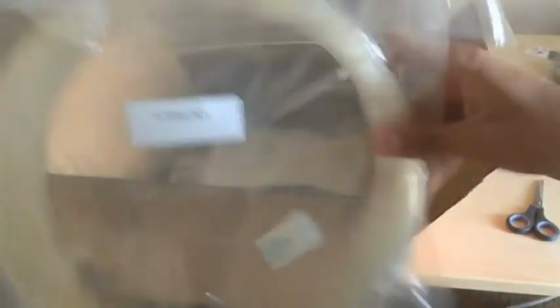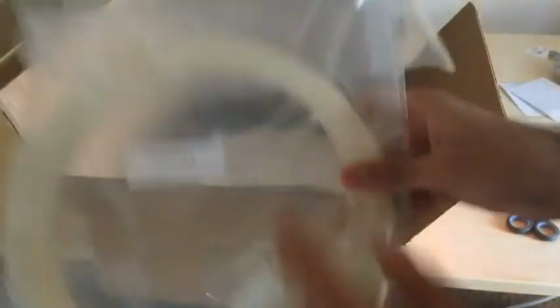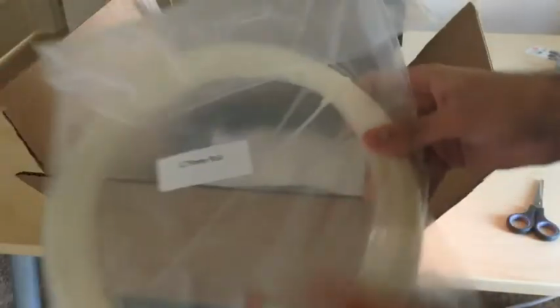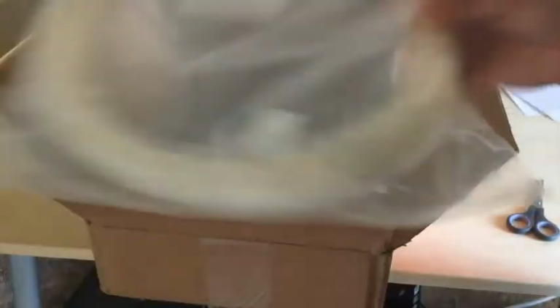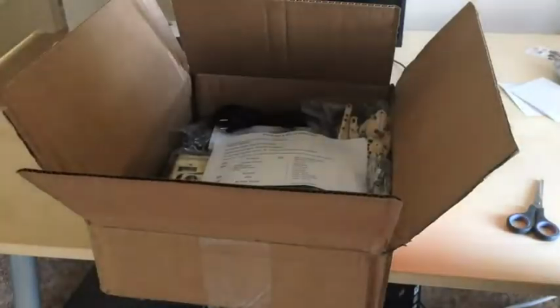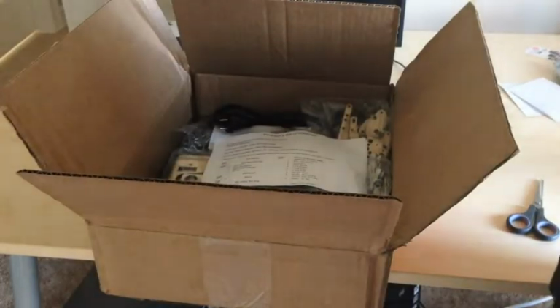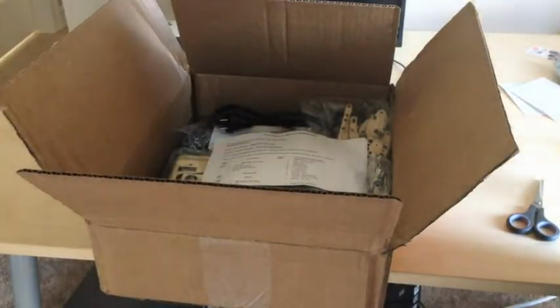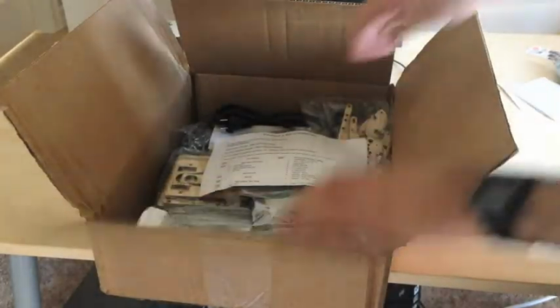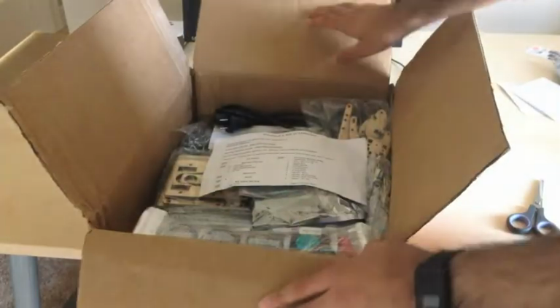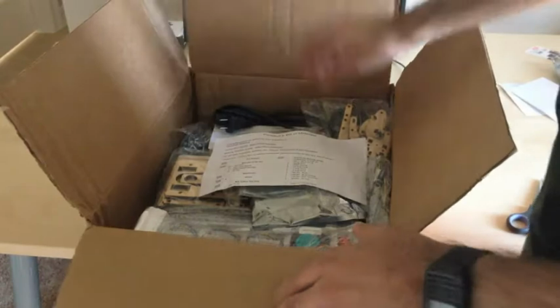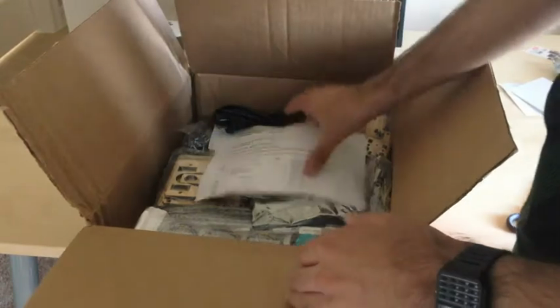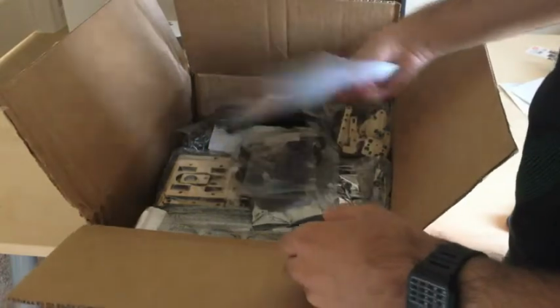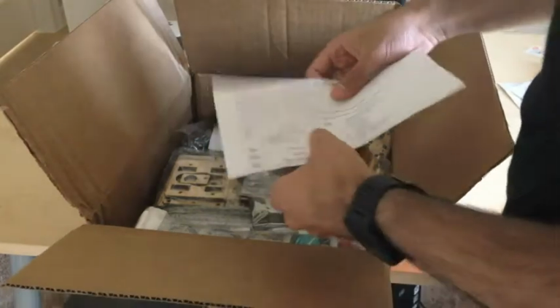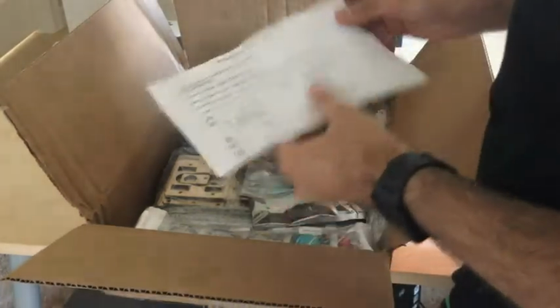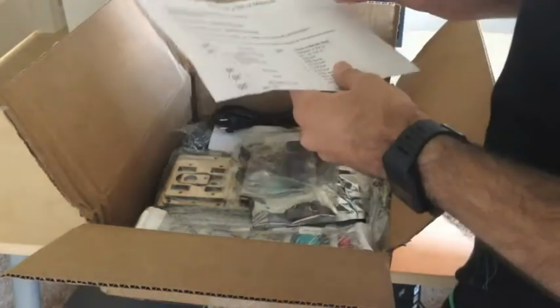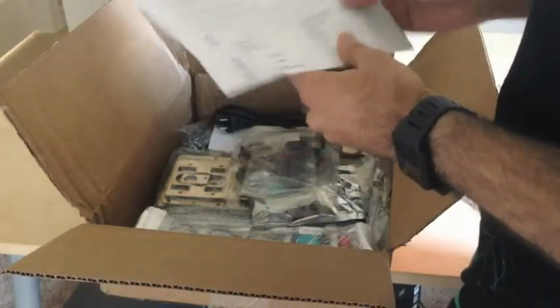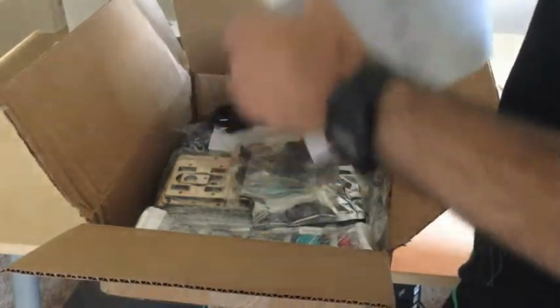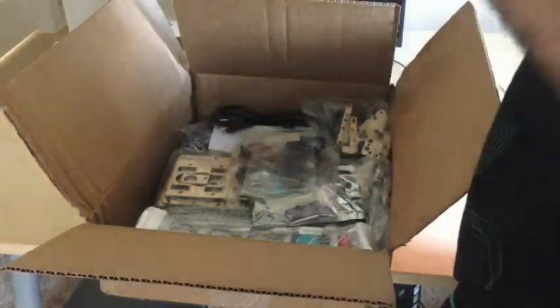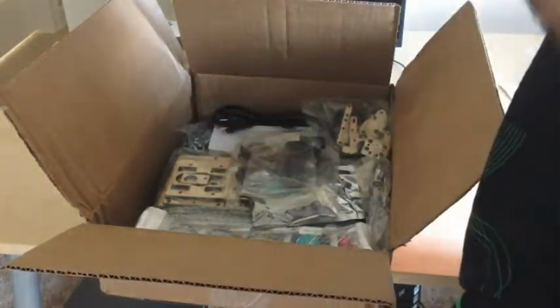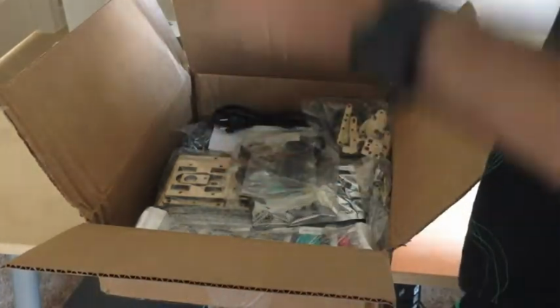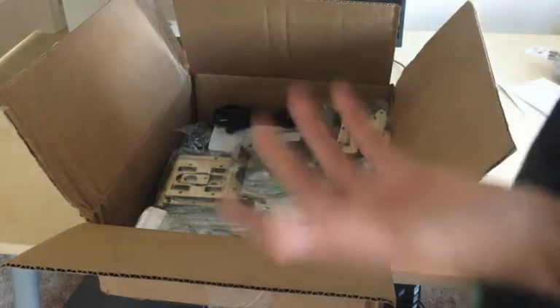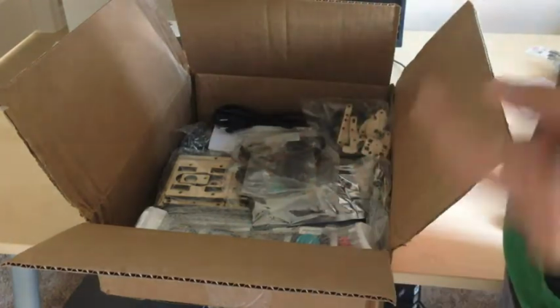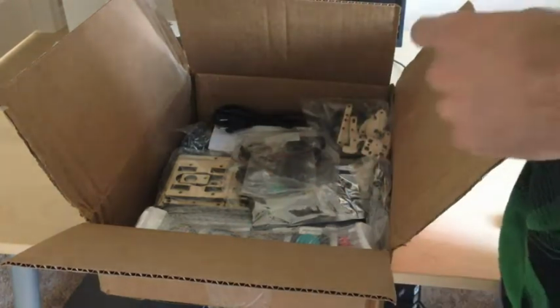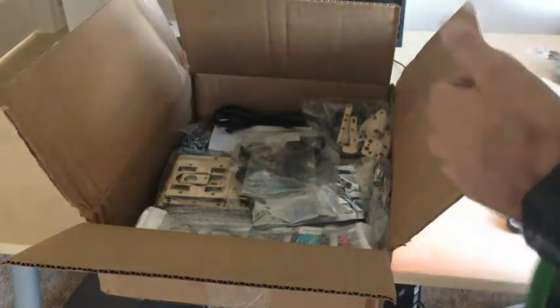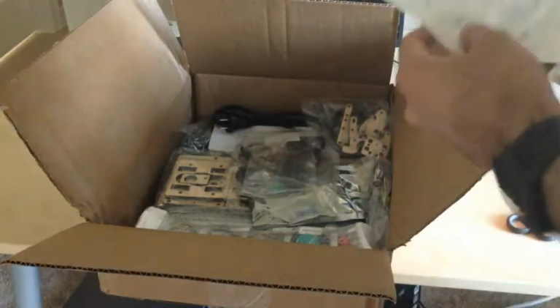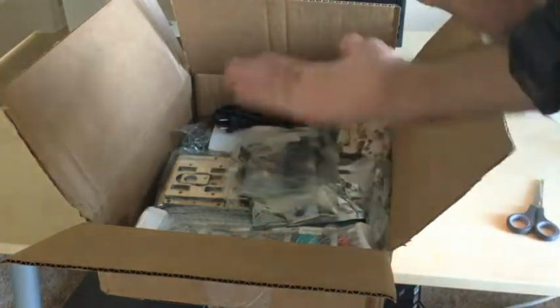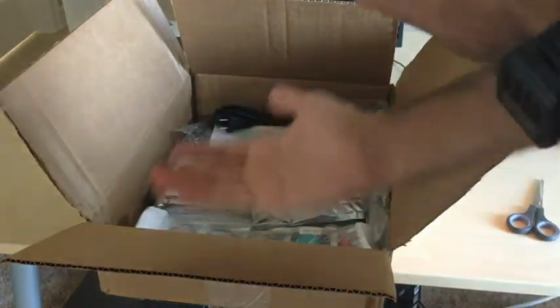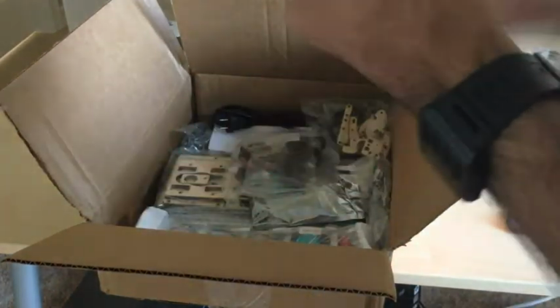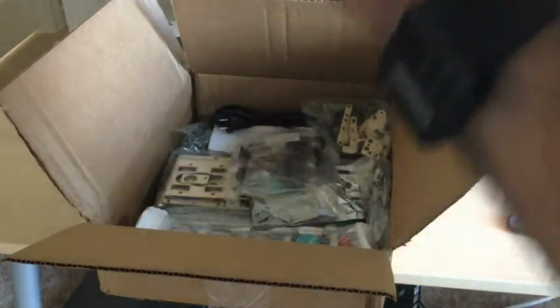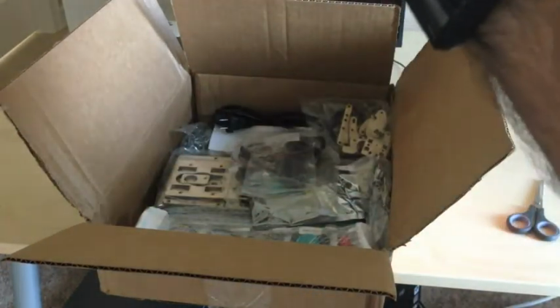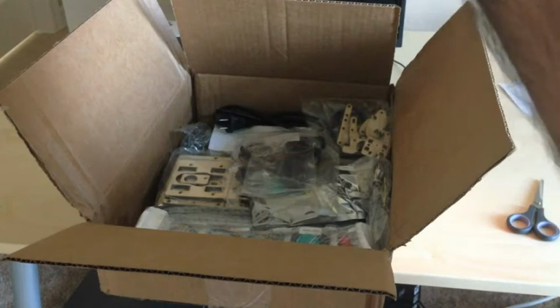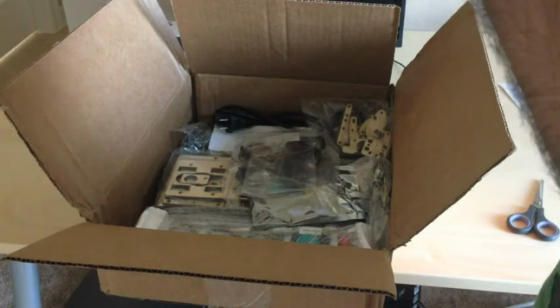PLA is made from corn. It's non-toxic and biodegradable. It's a lot better than ABS or certain other materials. It's a lot more stable for heat so you don't need a hotbed under it, so it's actually a pretty good material.